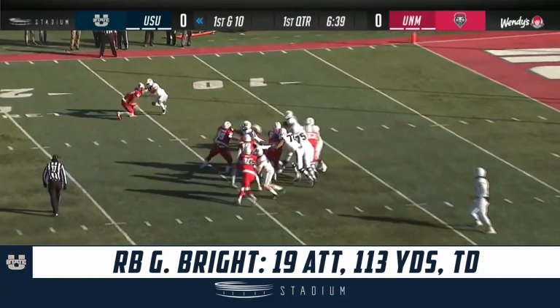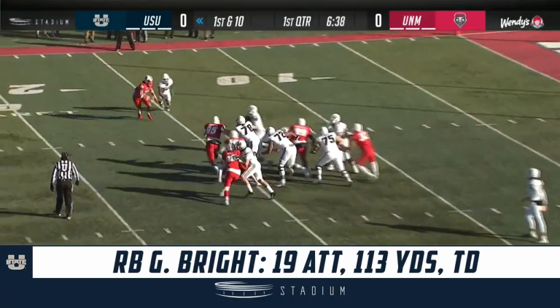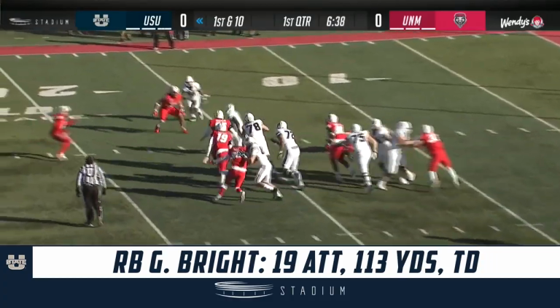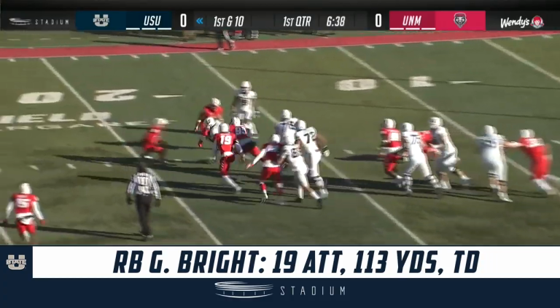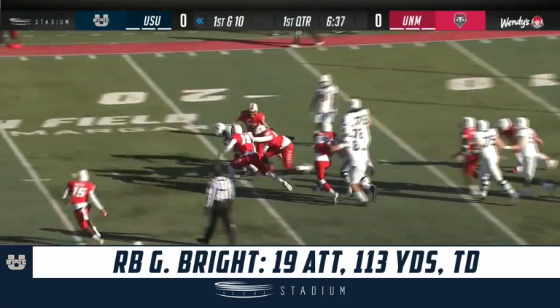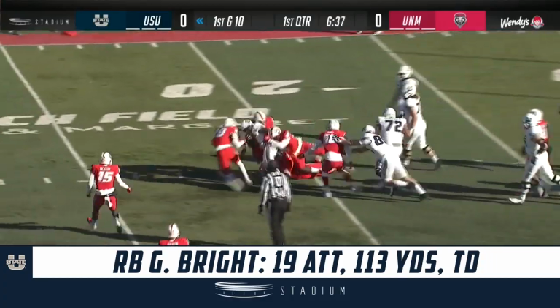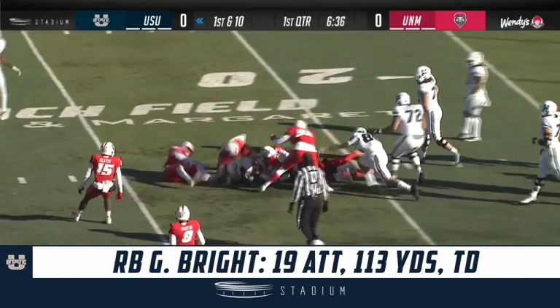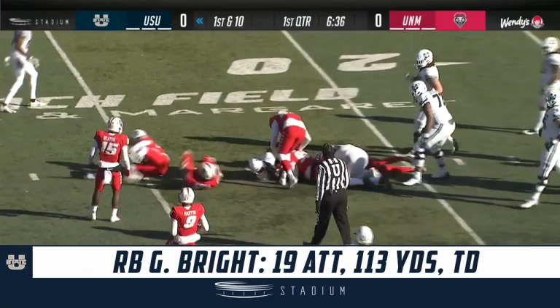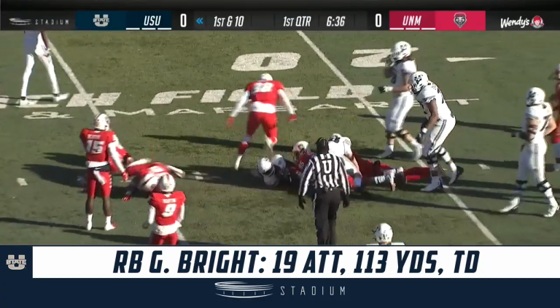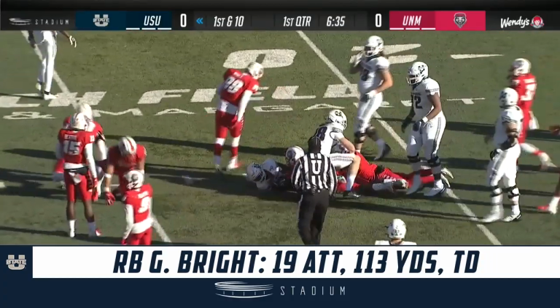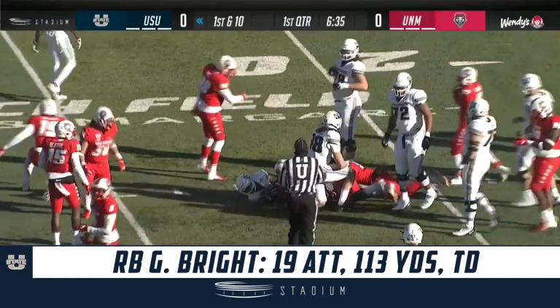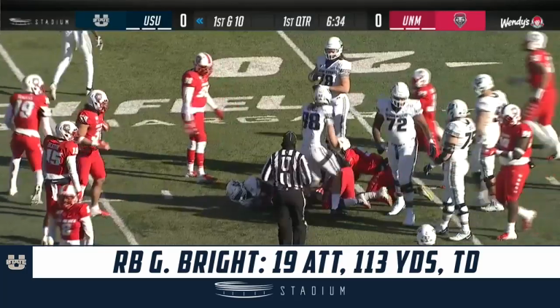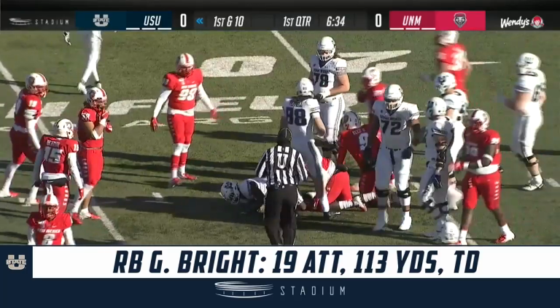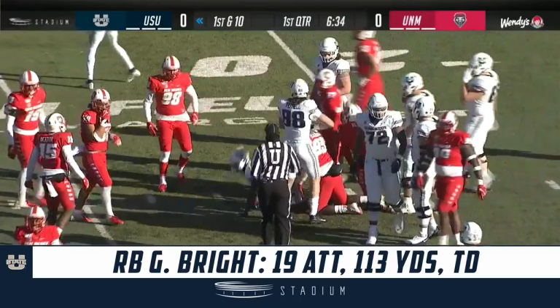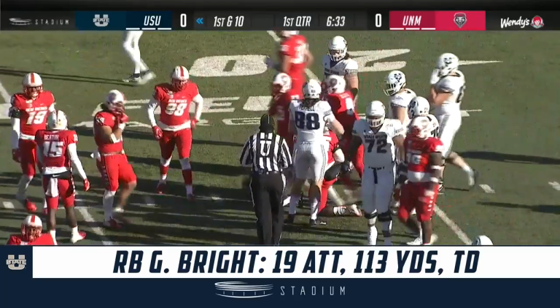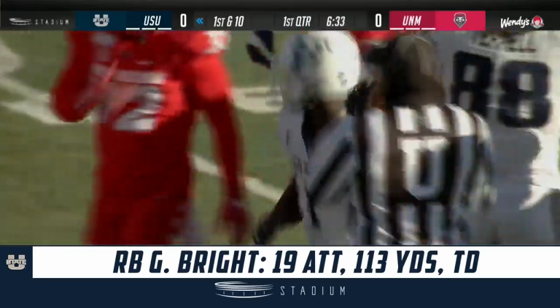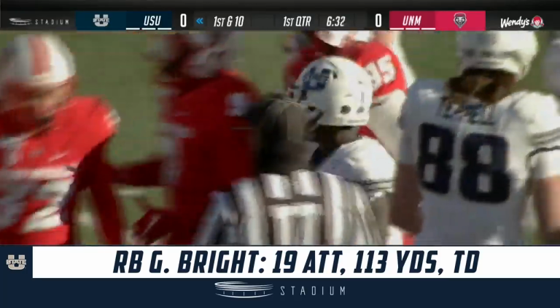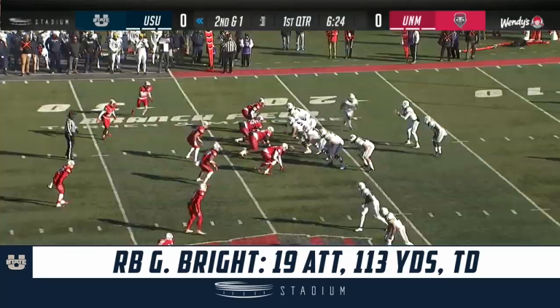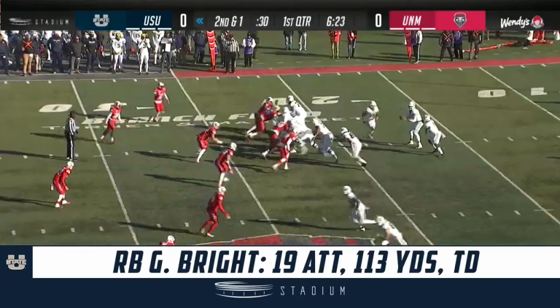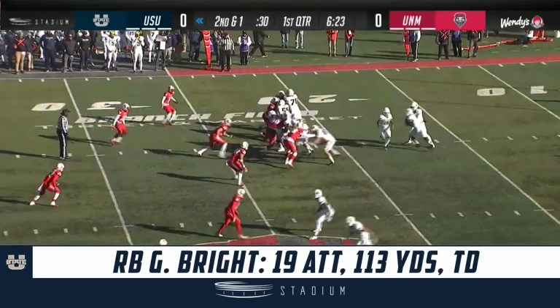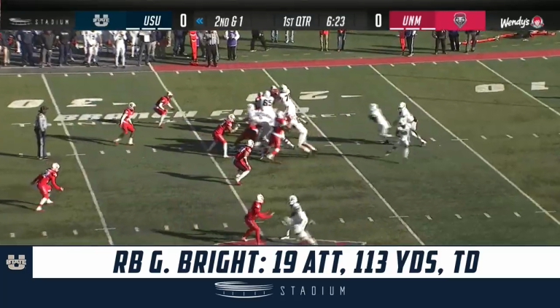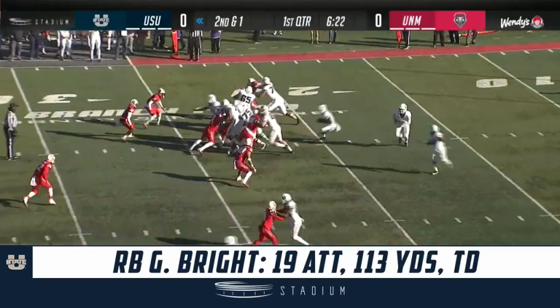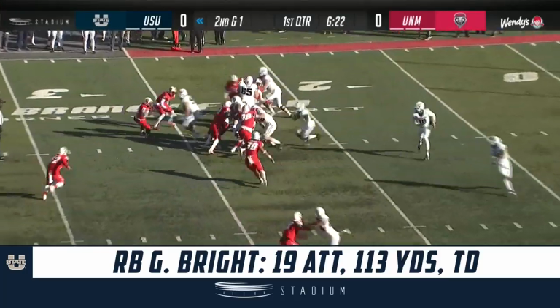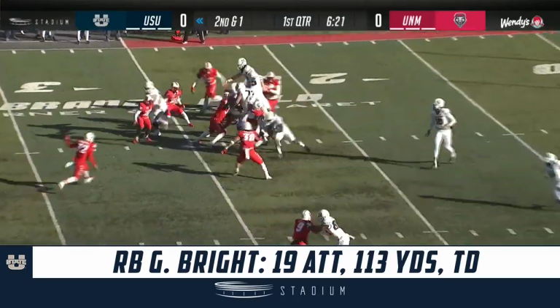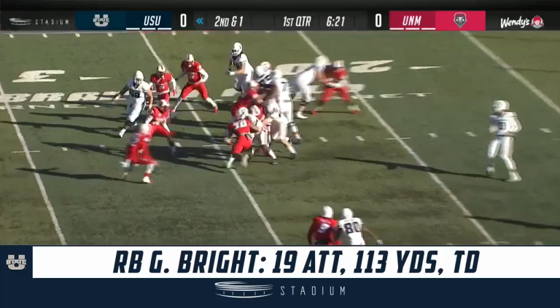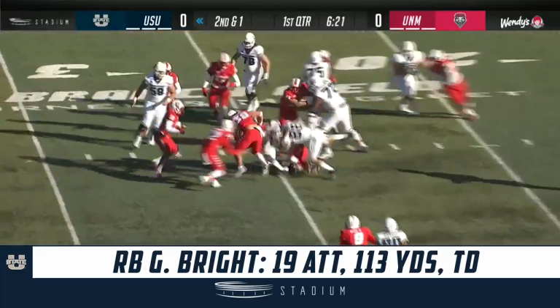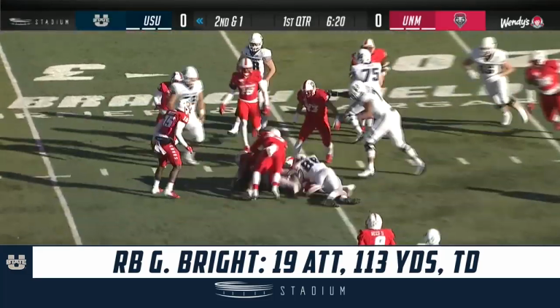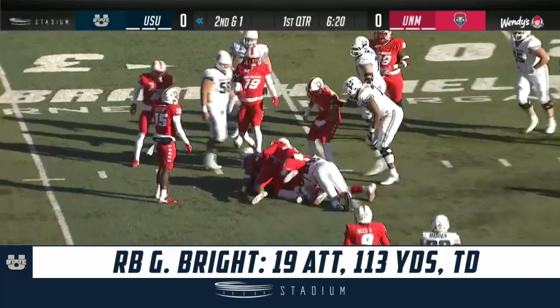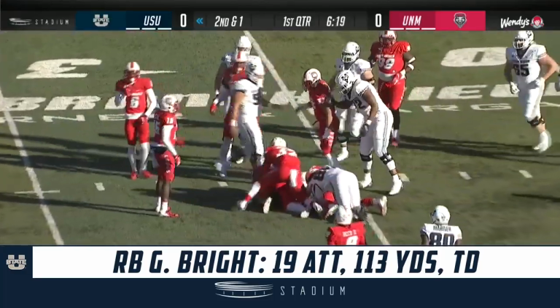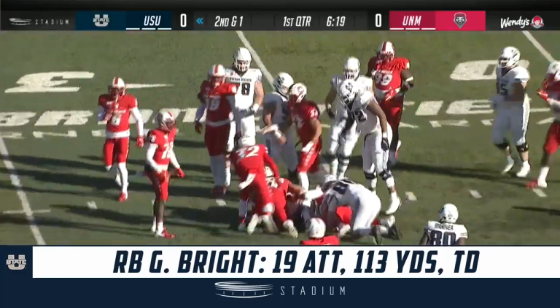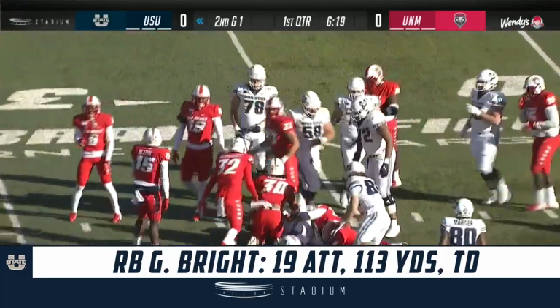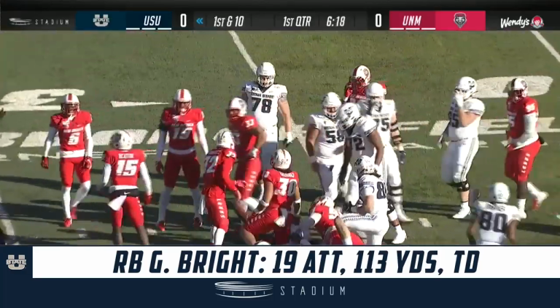Gerald Bright with a nice cut — stuck his foot in the turf and made a good cut. Picks up 9 on 1st down. 2nd and short — it's Bright again. Picks up the first down across the 25.